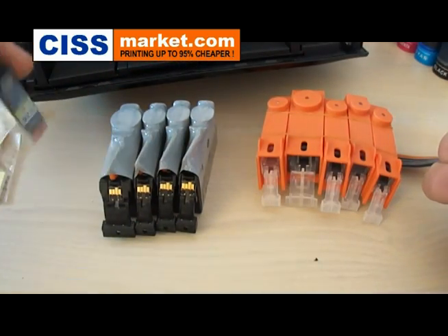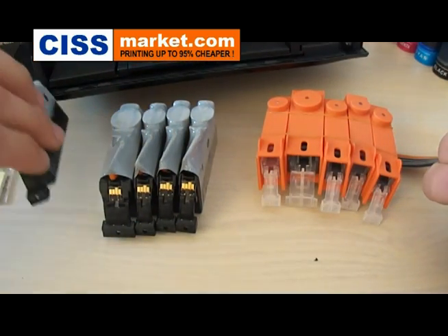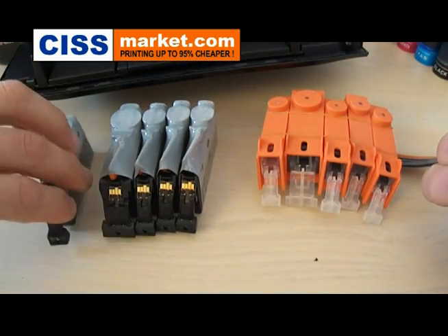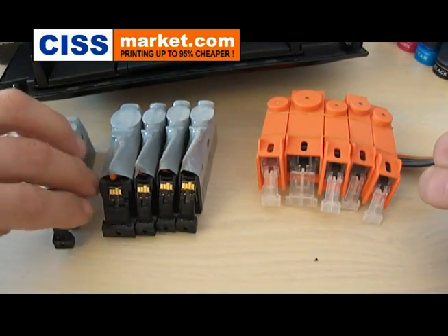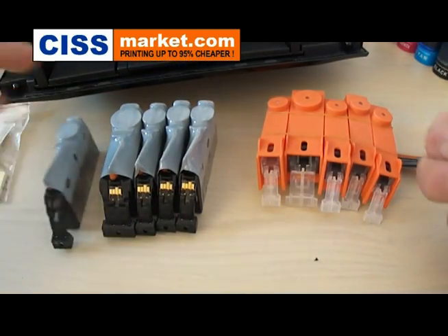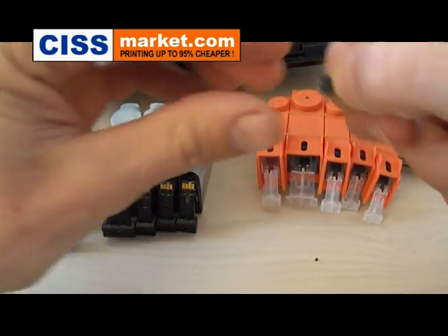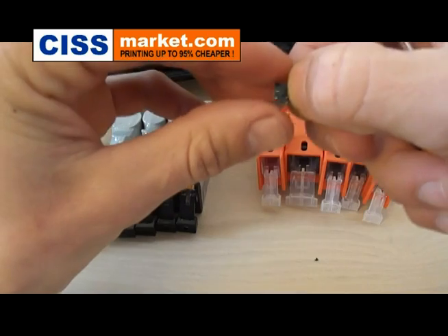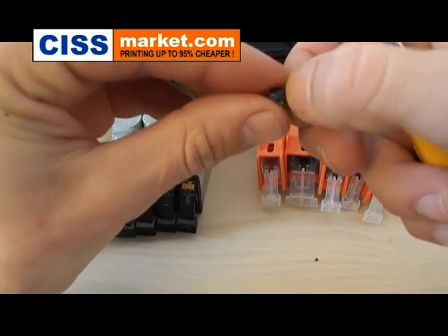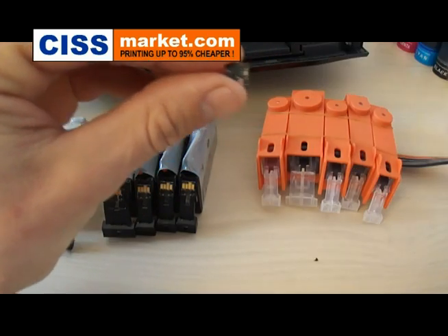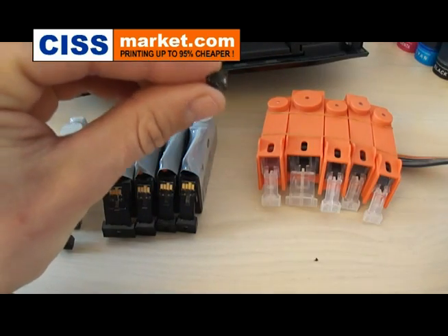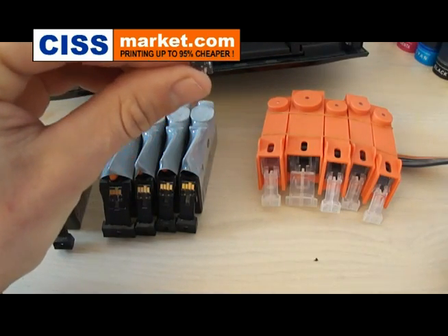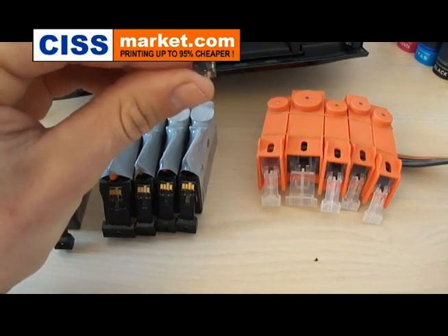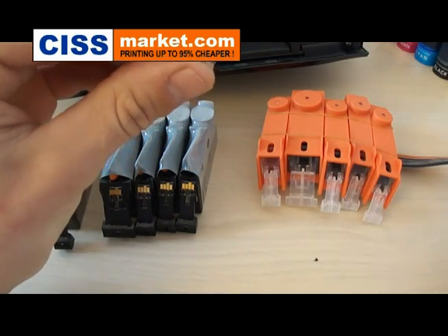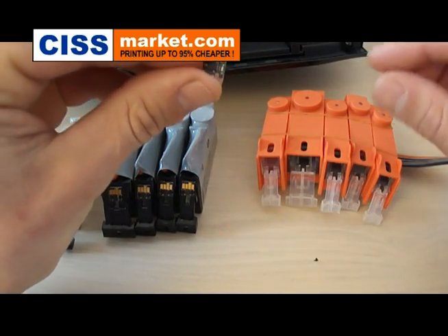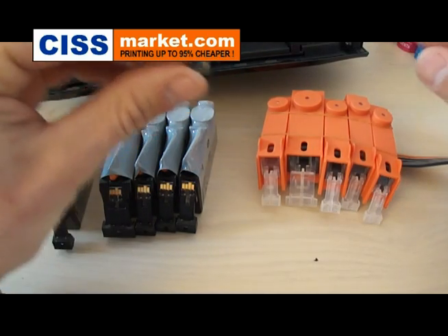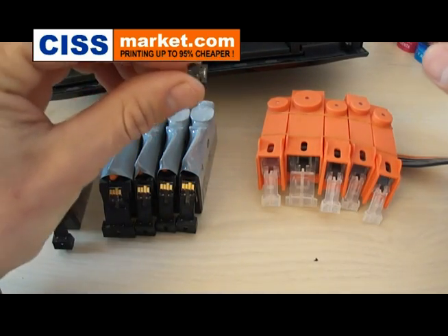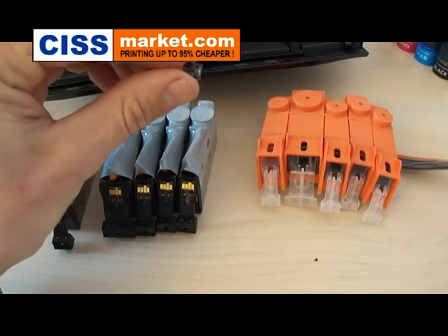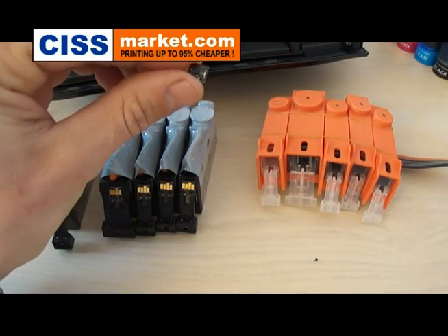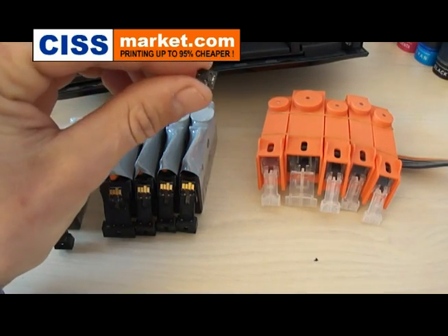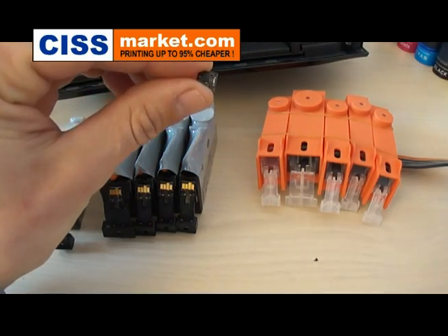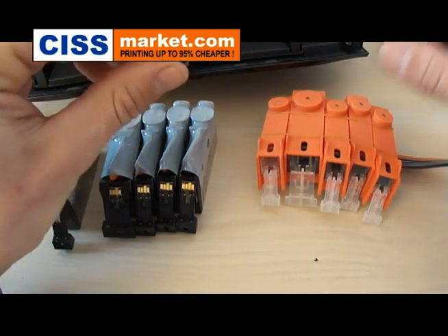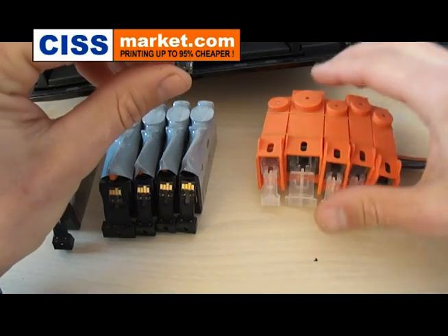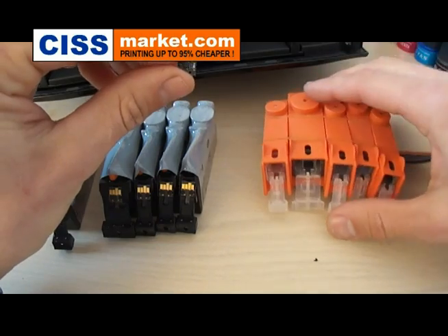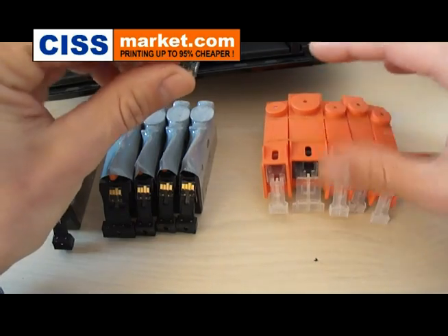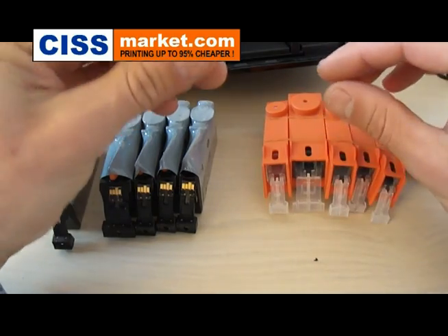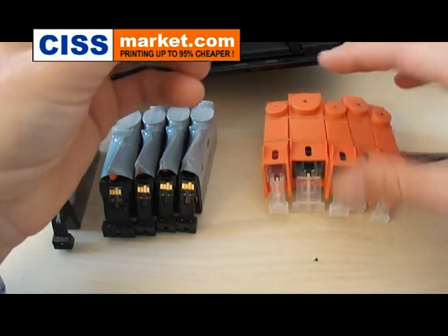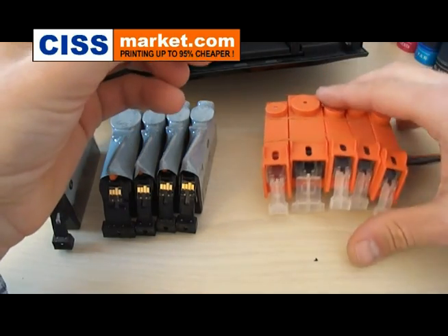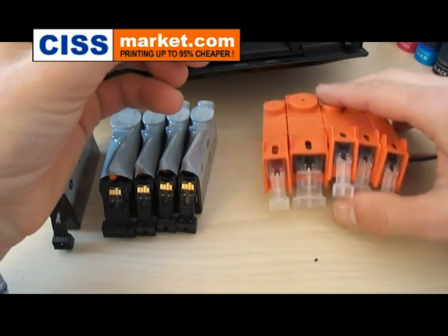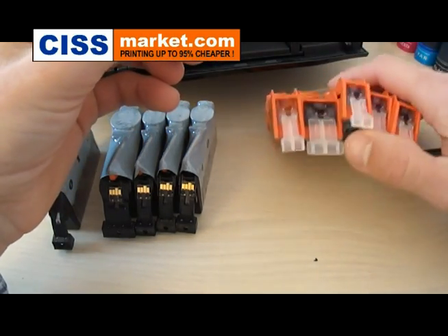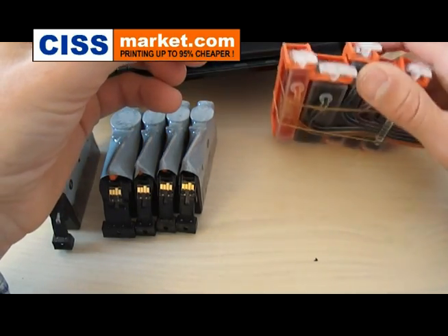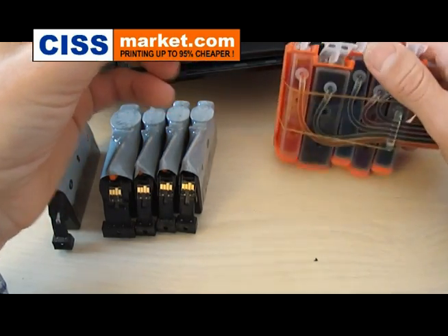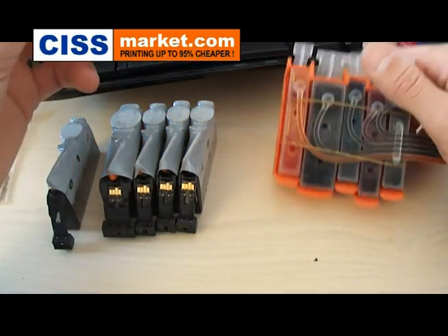When you transfer the chip, you have to respect the cartridge color order. If you don't do this, the printer will not recognize your cartridges.